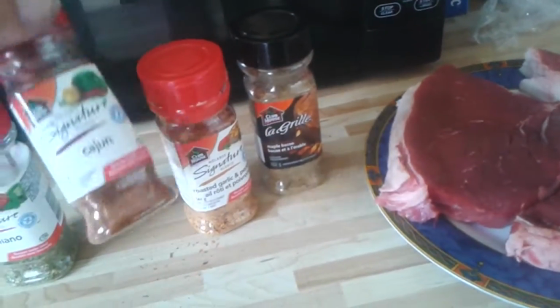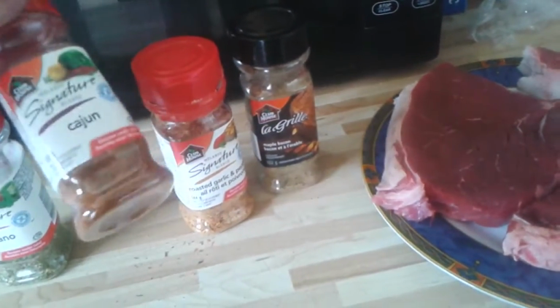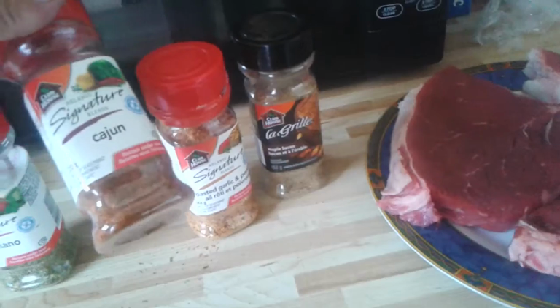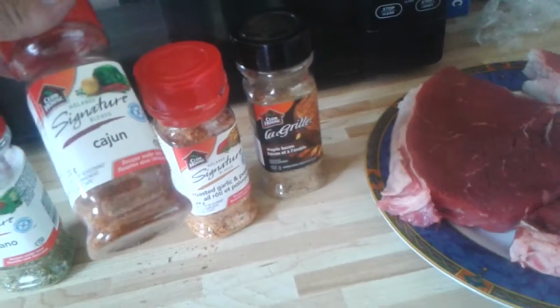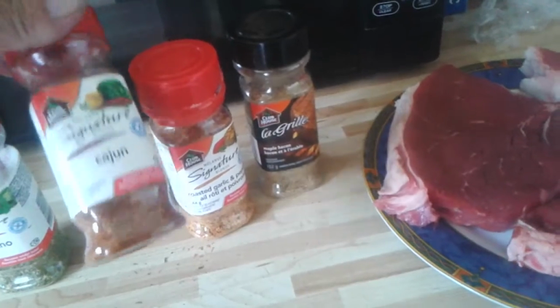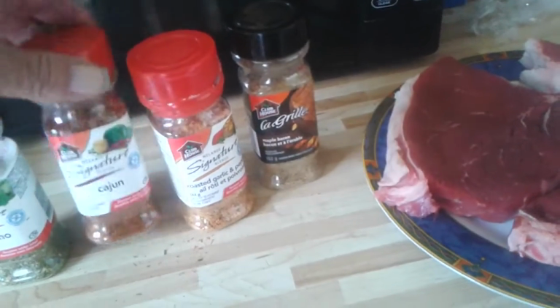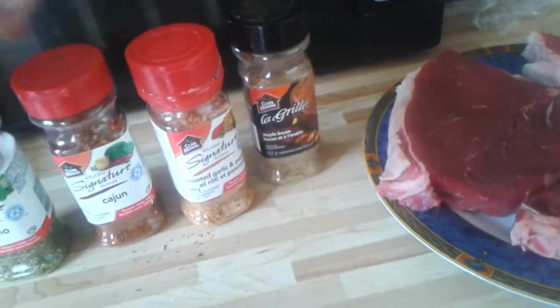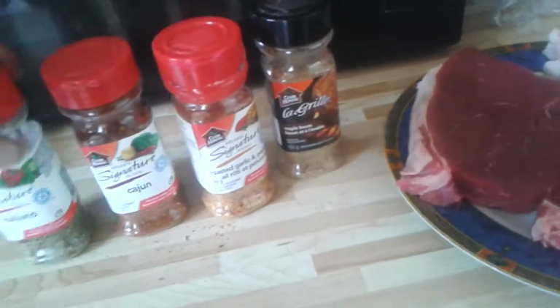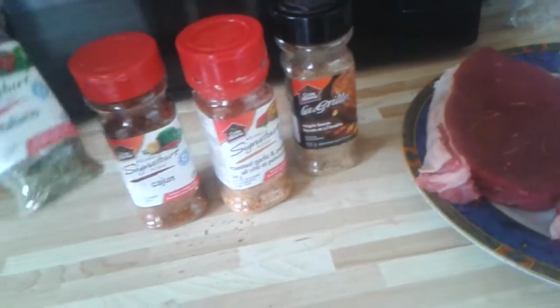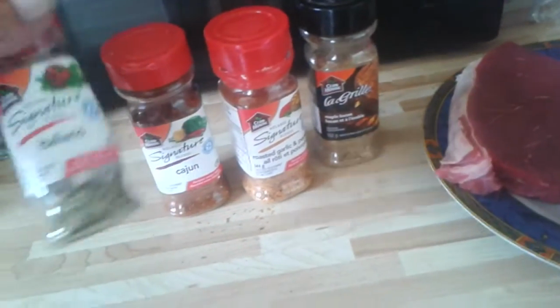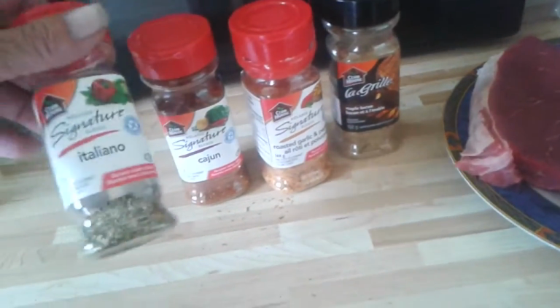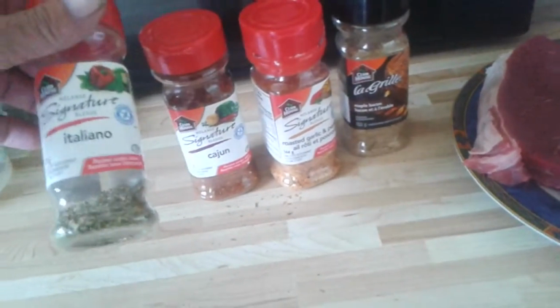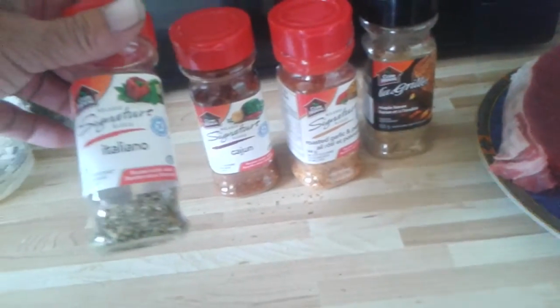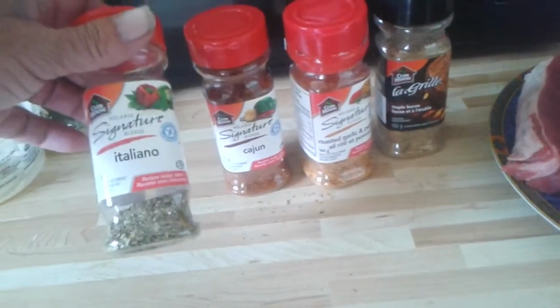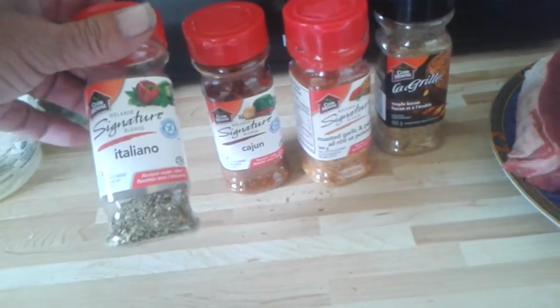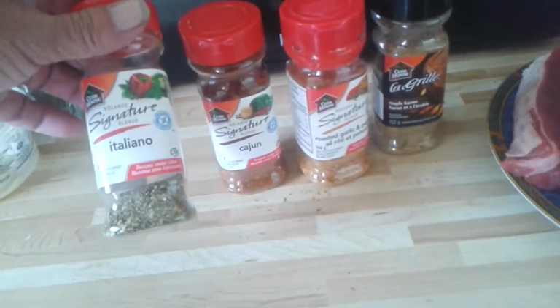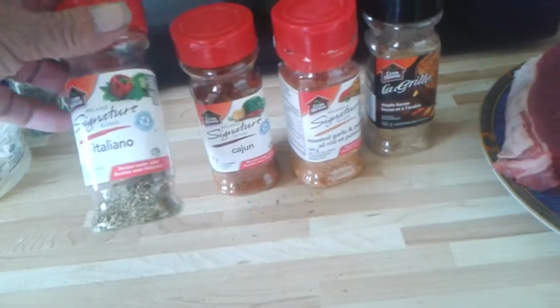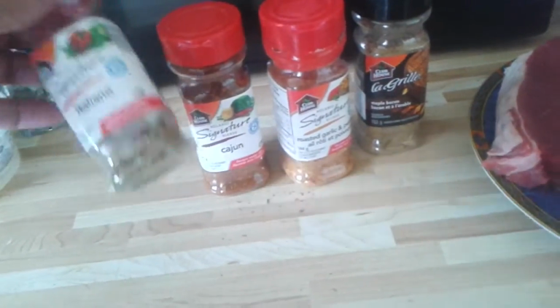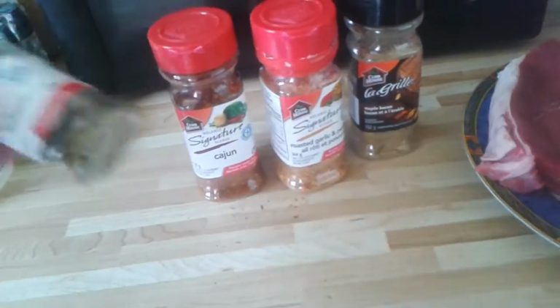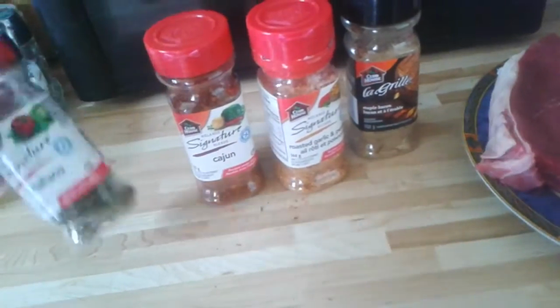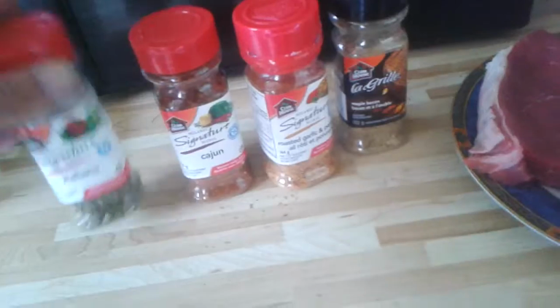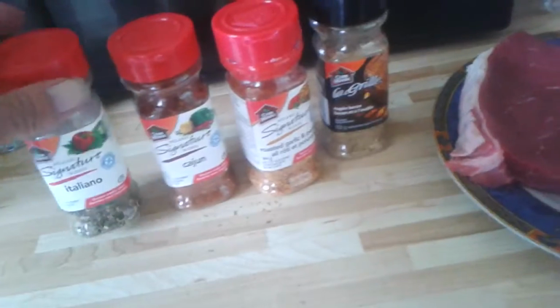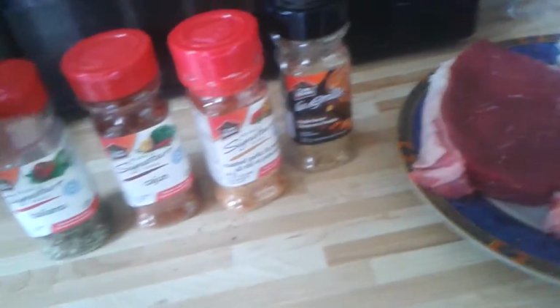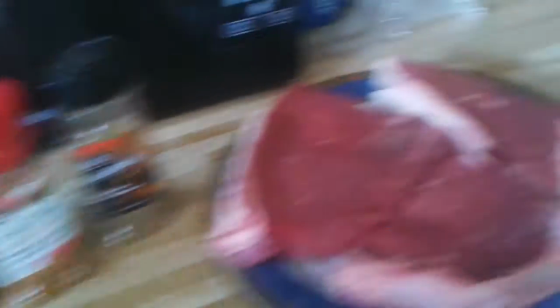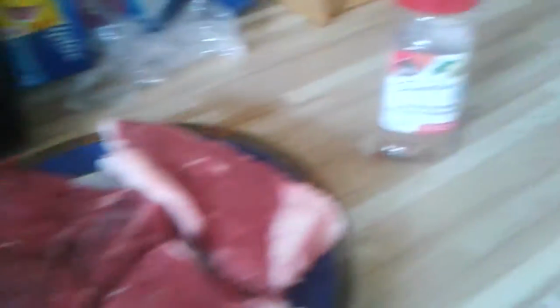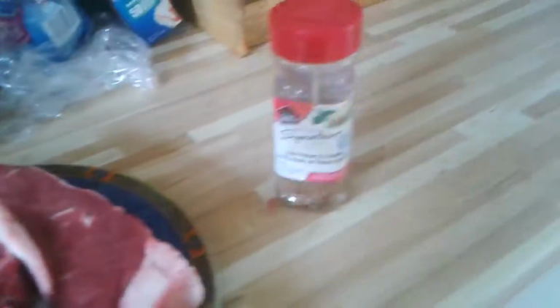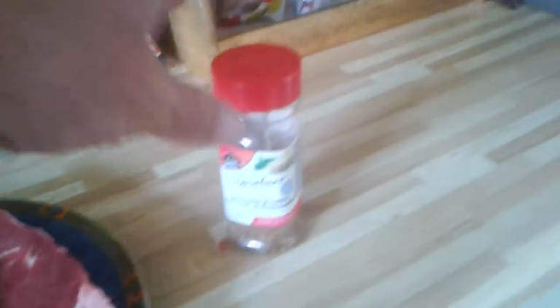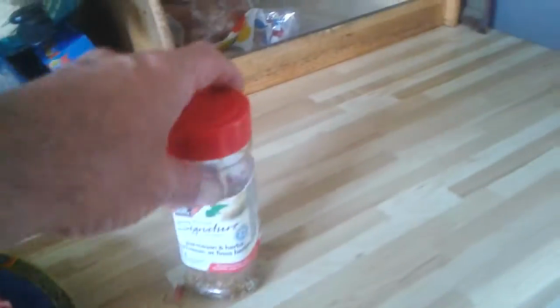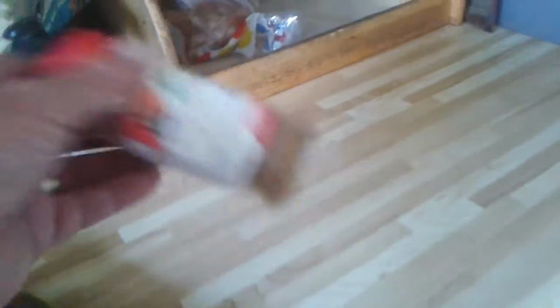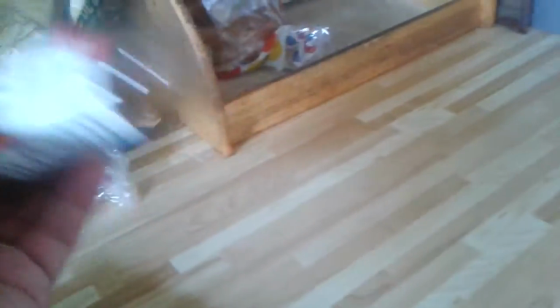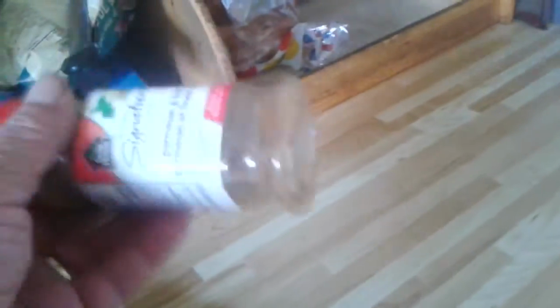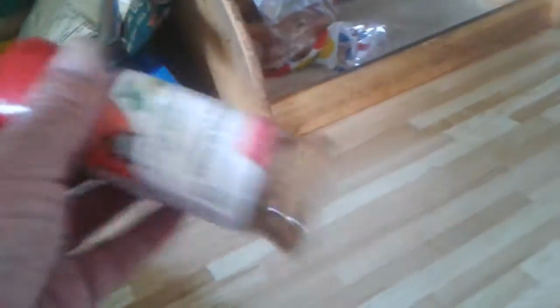A little bit of cajun, and then of course some italiano spice, which is really good. Mix it all up into this nice little container here.